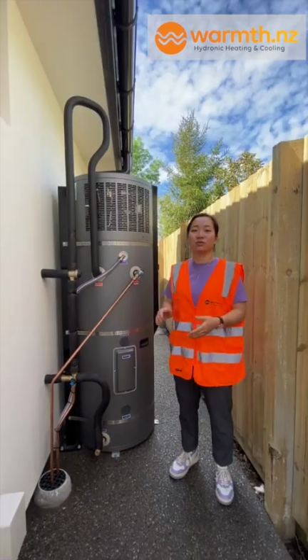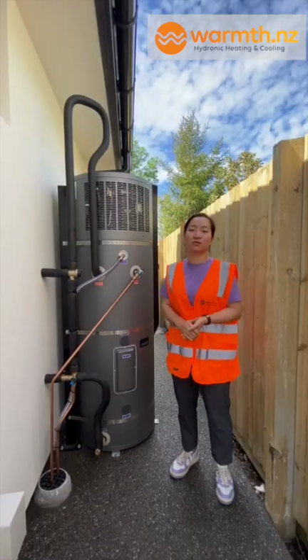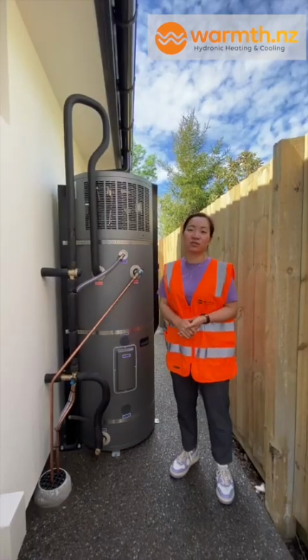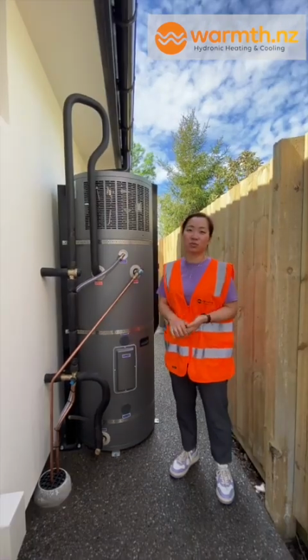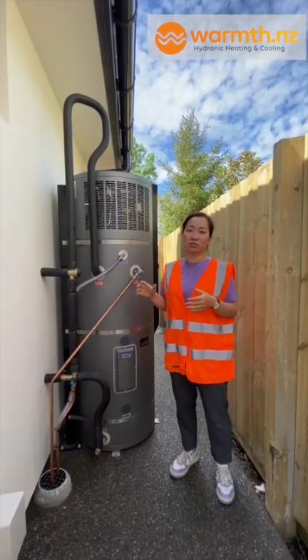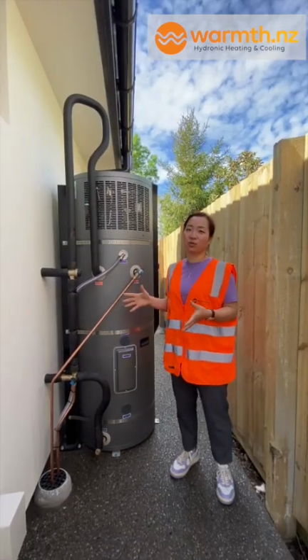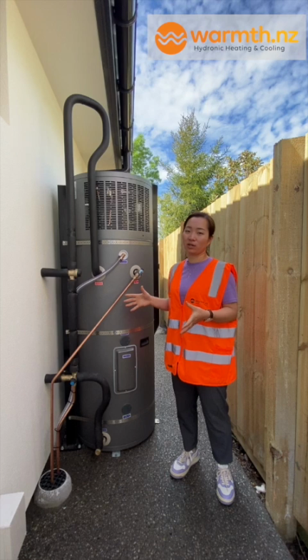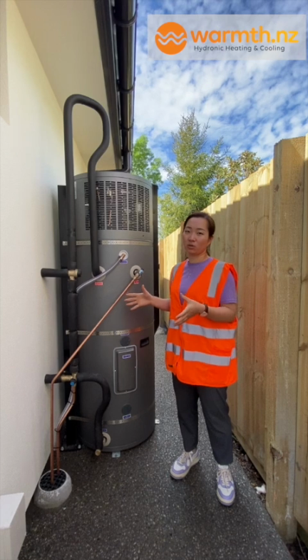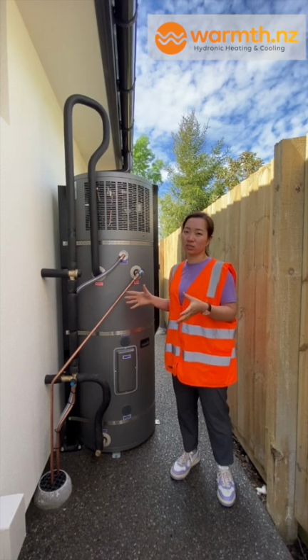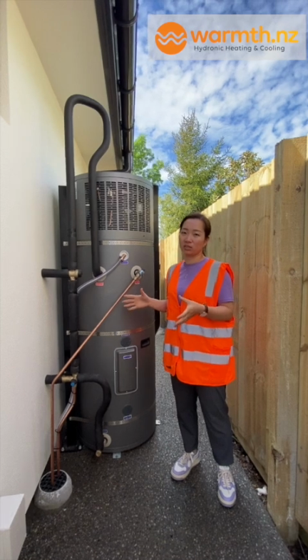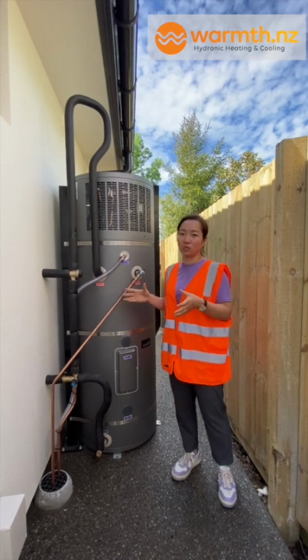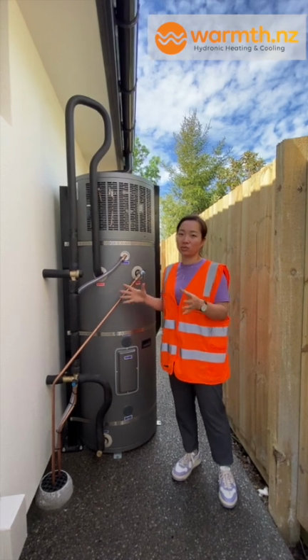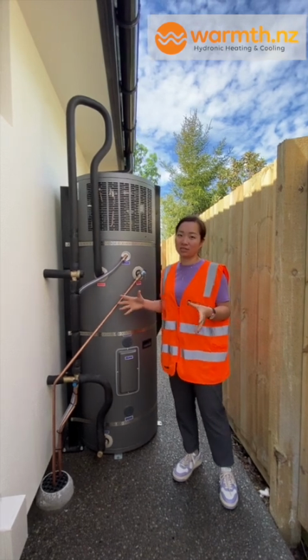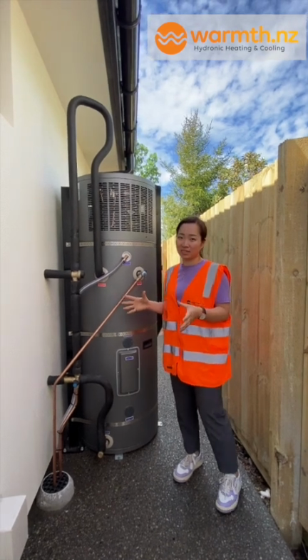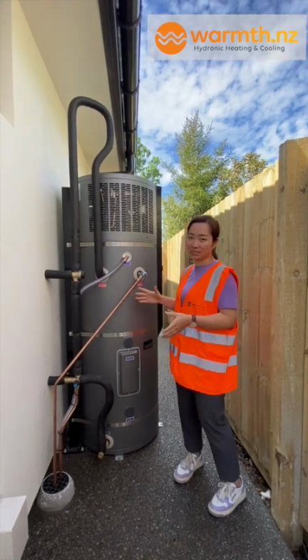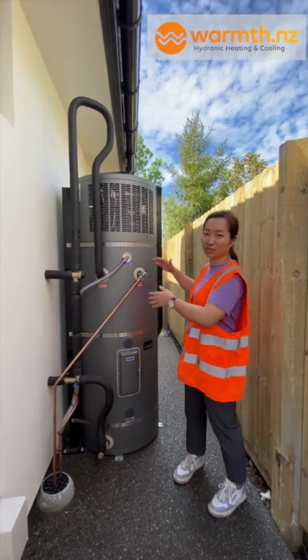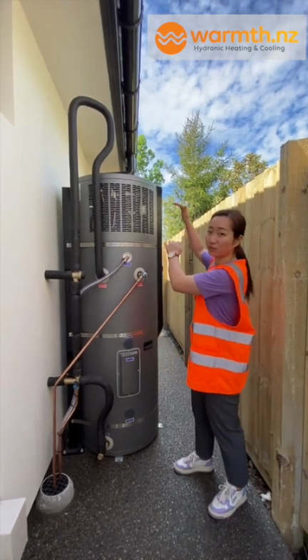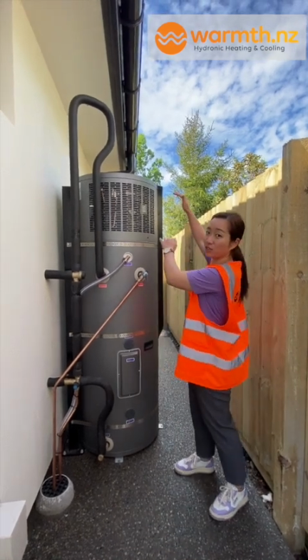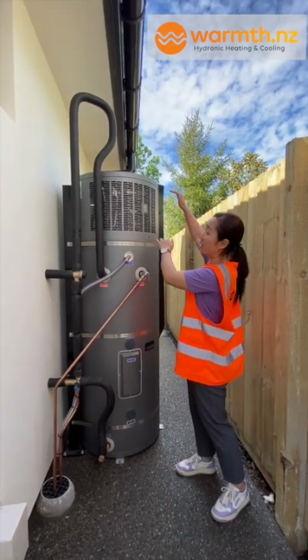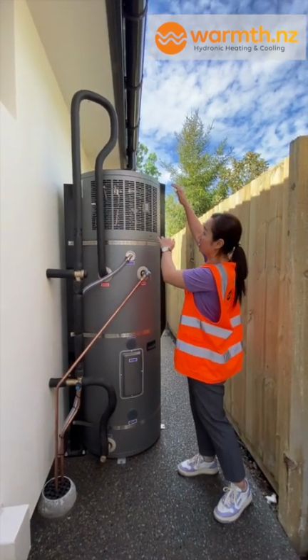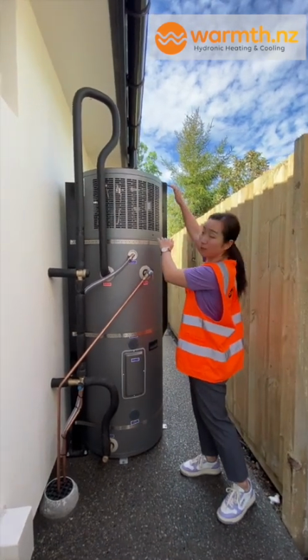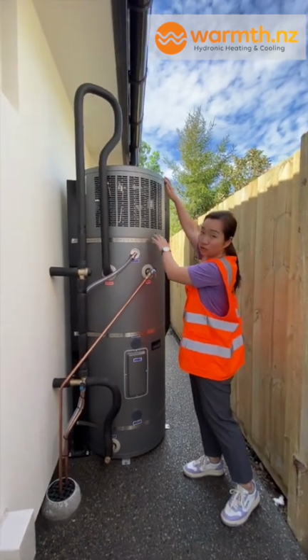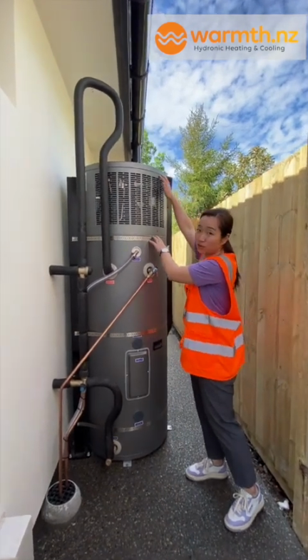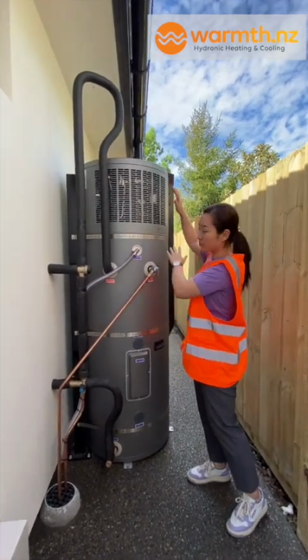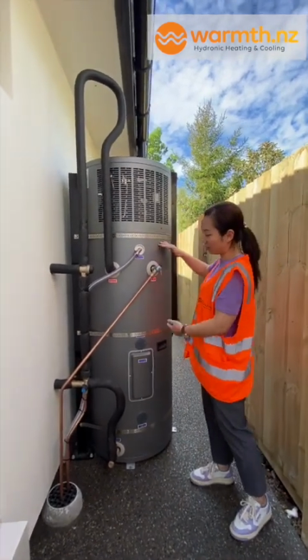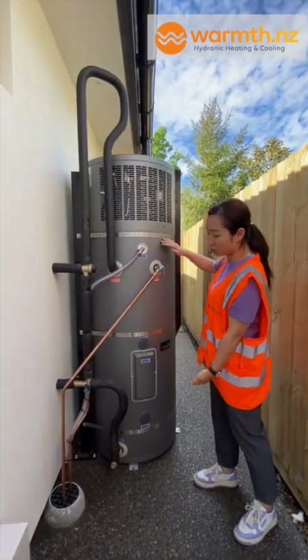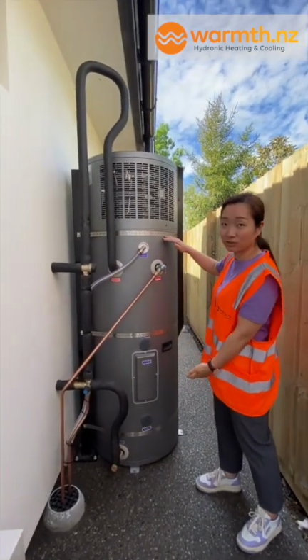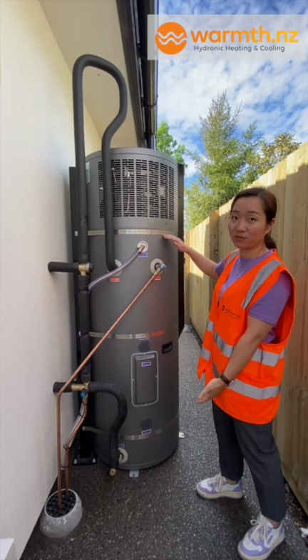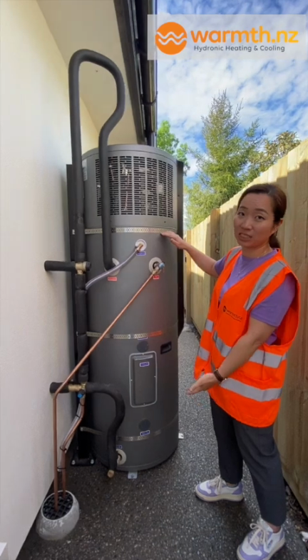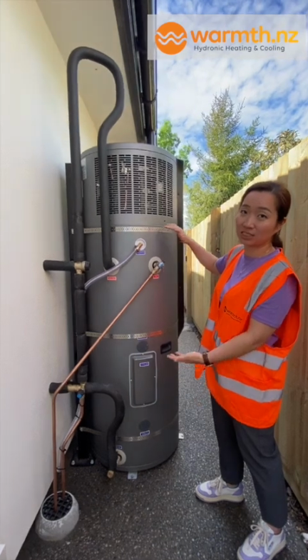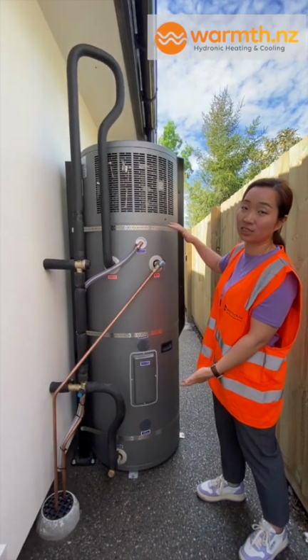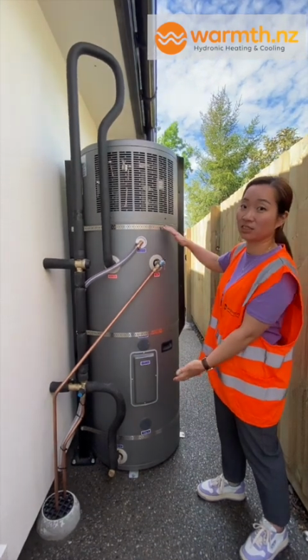So first up, what's a two-in-one hot water cylinder? What we're looking at is actually a three kilowatt heat pump on top and then a 270 litre cylinder underneath.